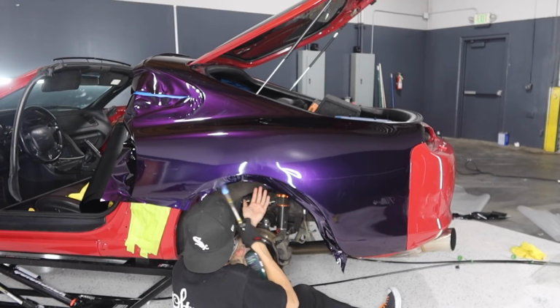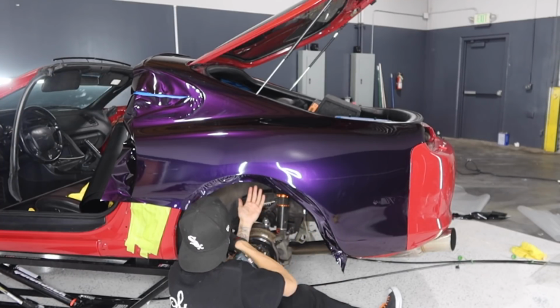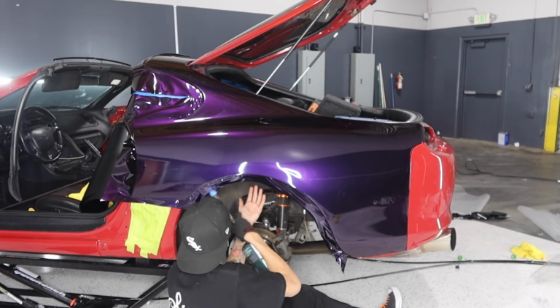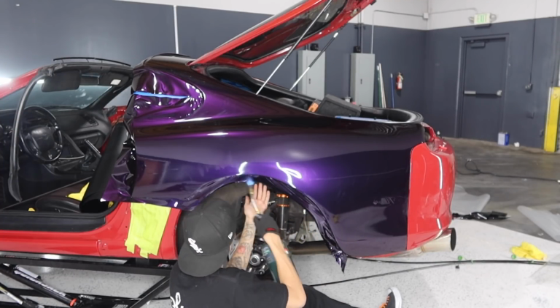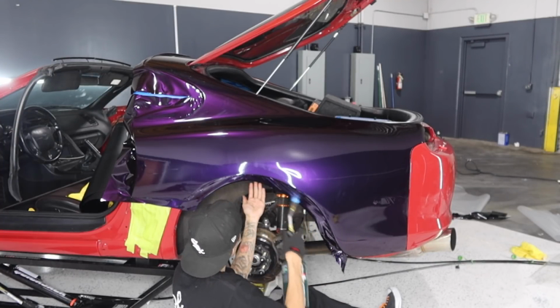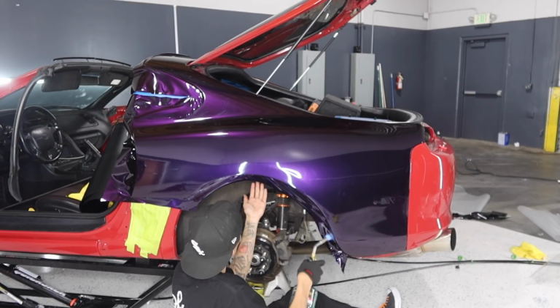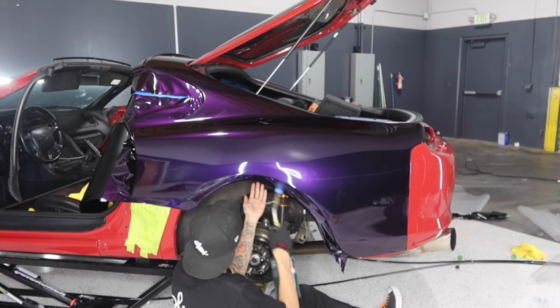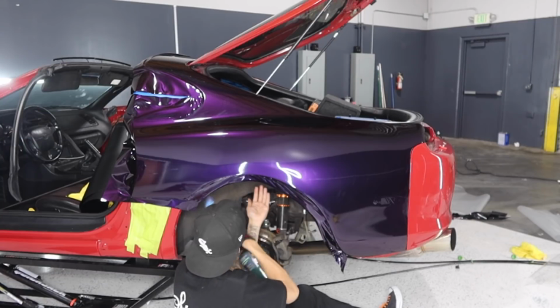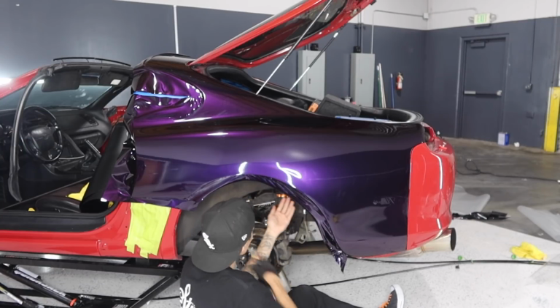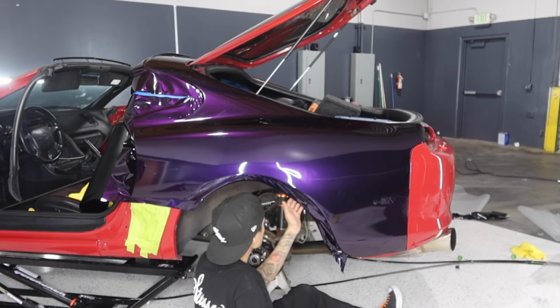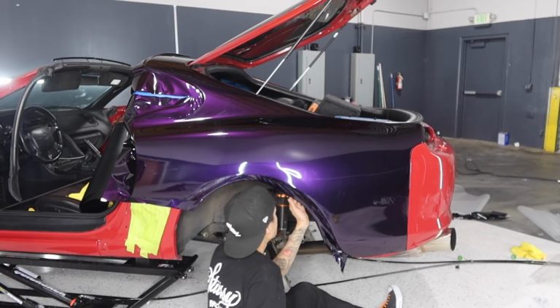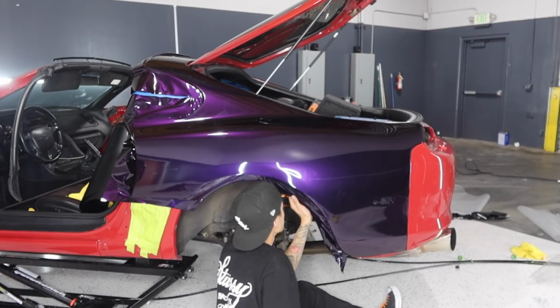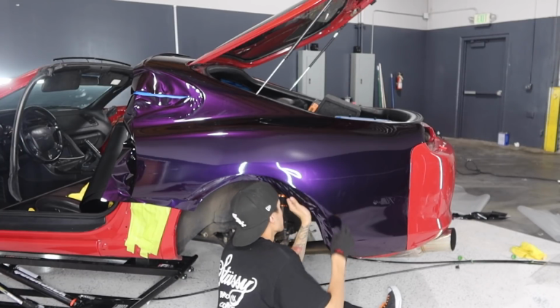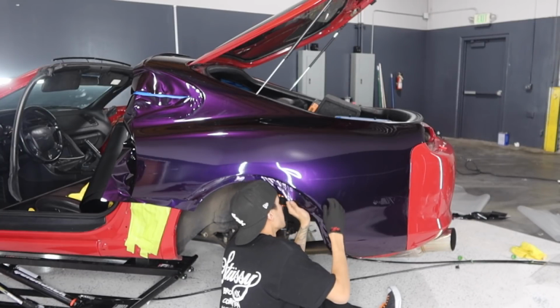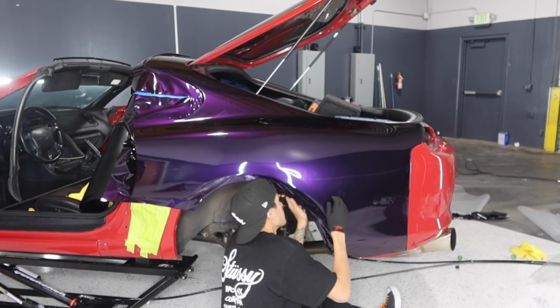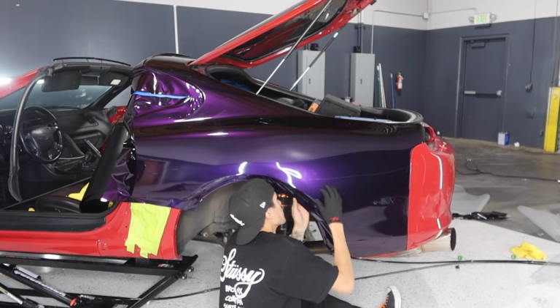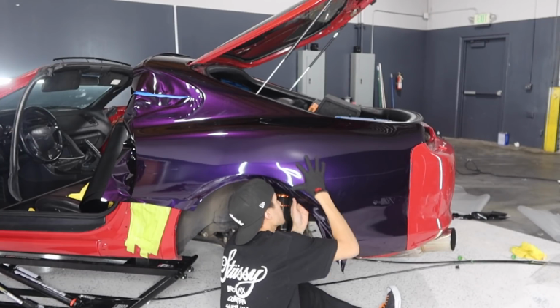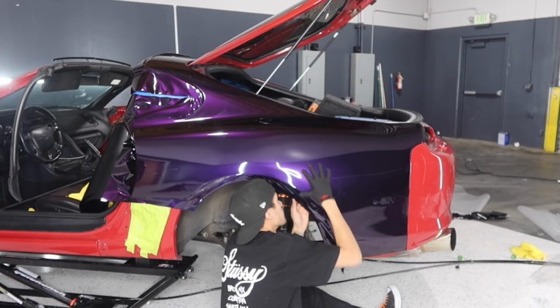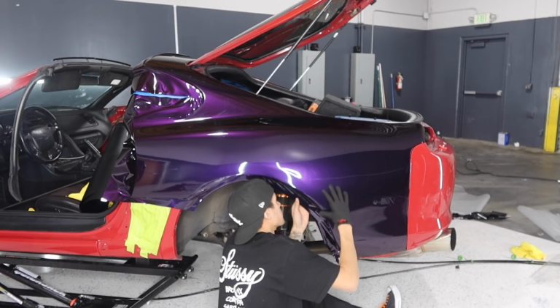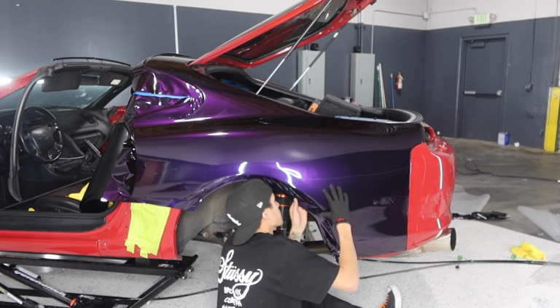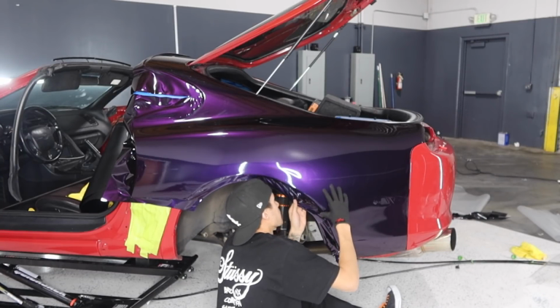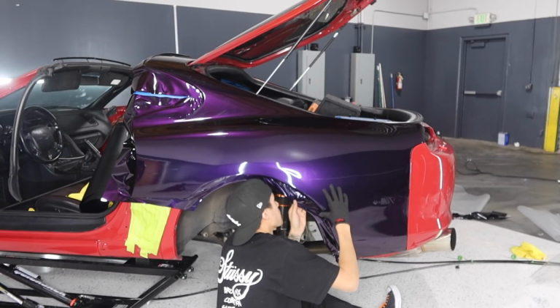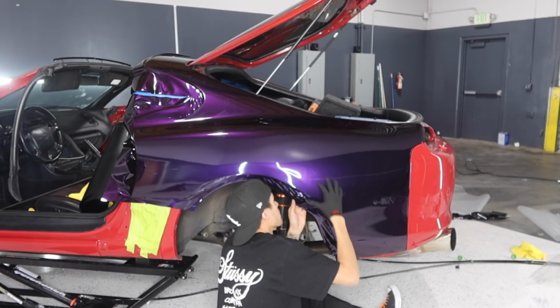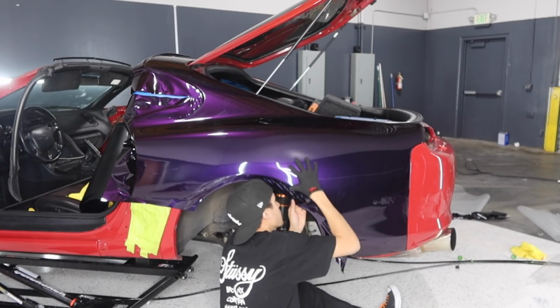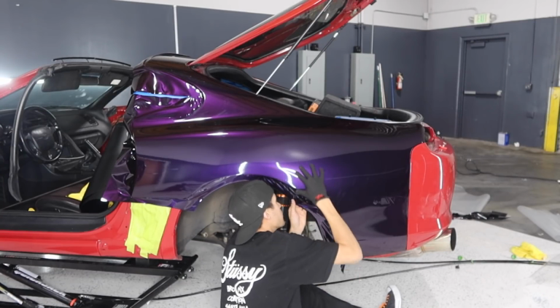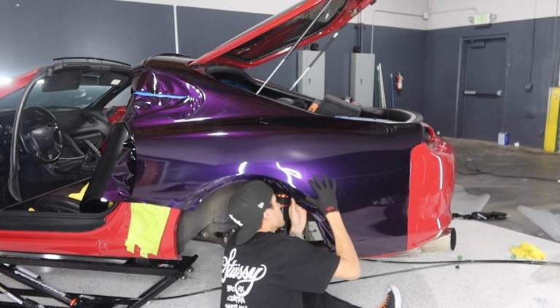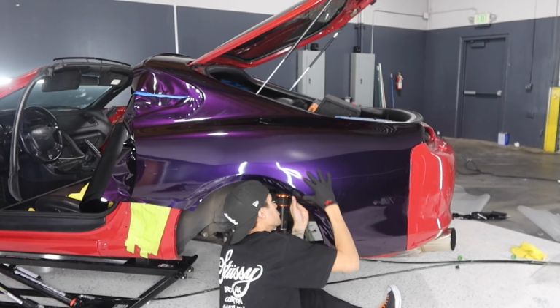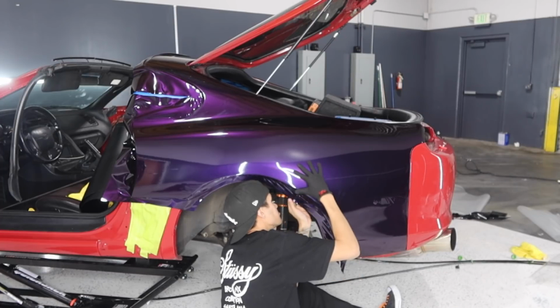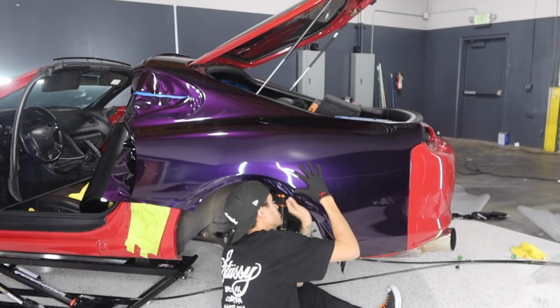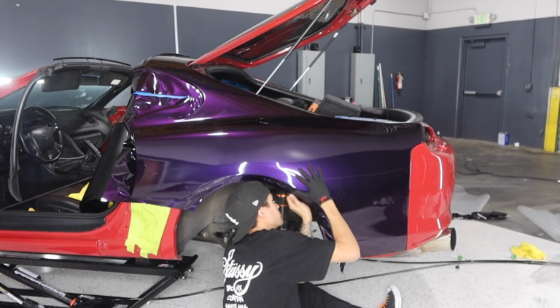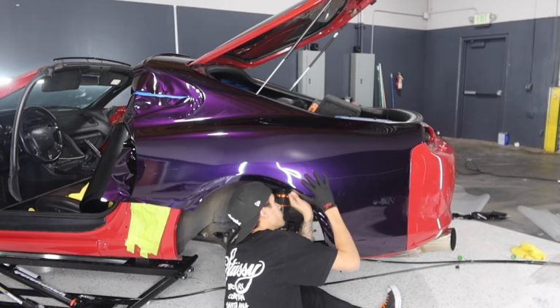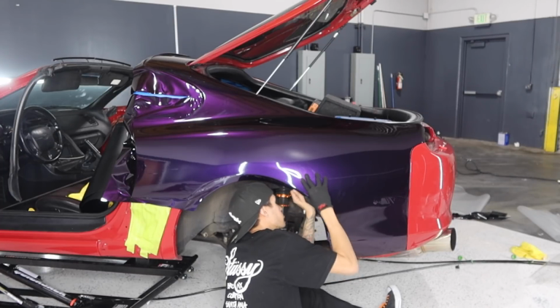The Supra actually has a mud flap or mud guard that sits right there, so taking the vinyl all the way in is just going to ensure that later down the road the quarter panel is not going to lift or anything like that.